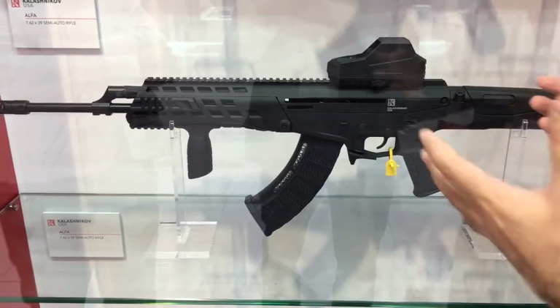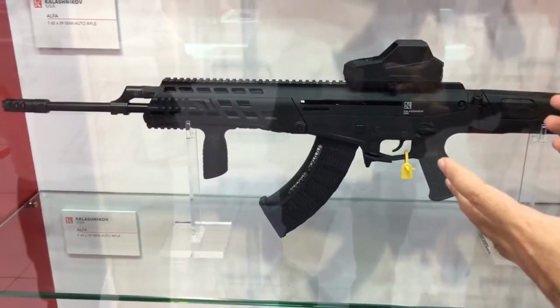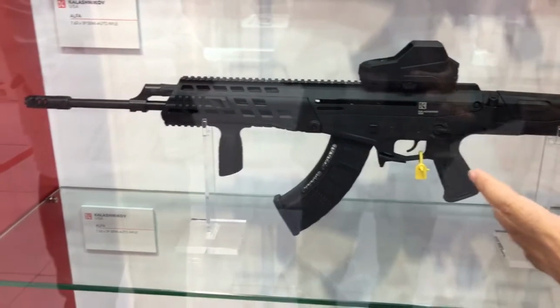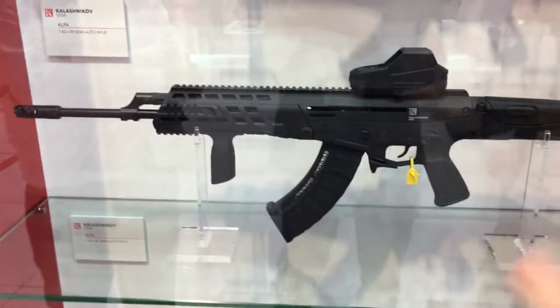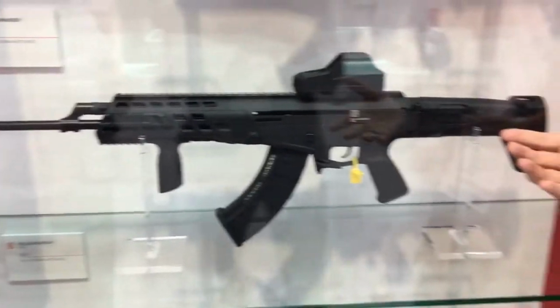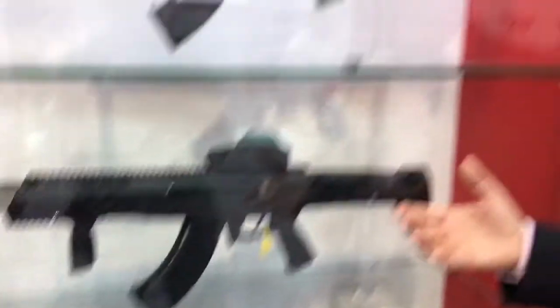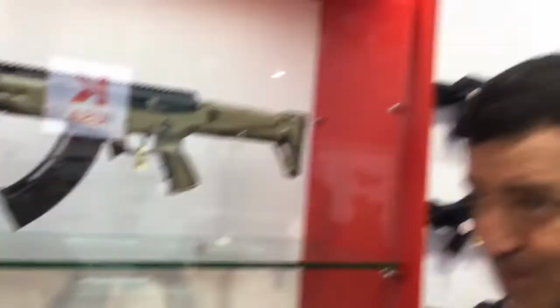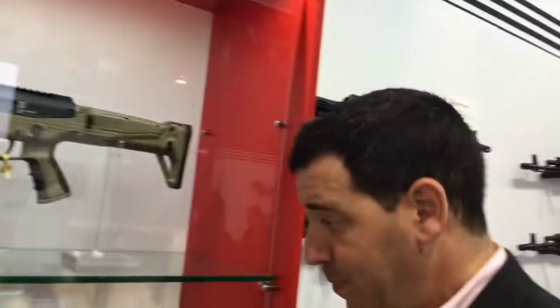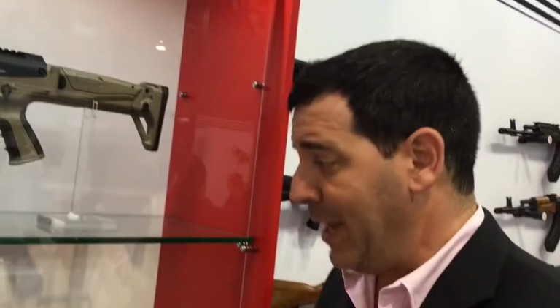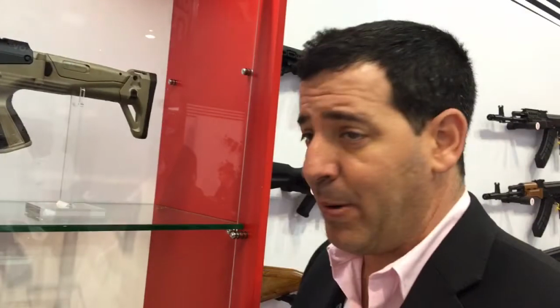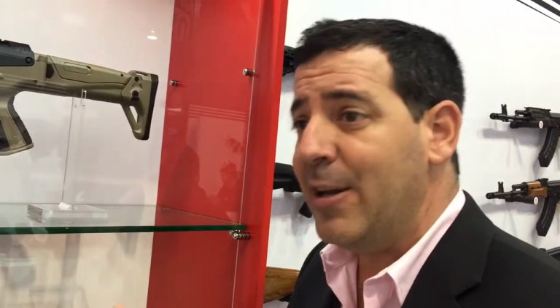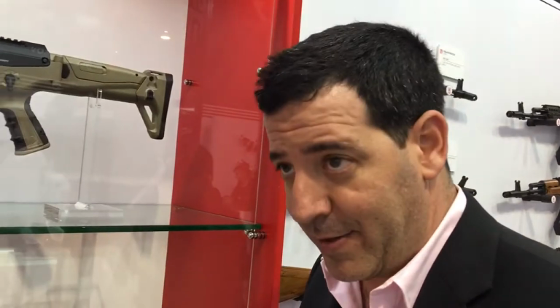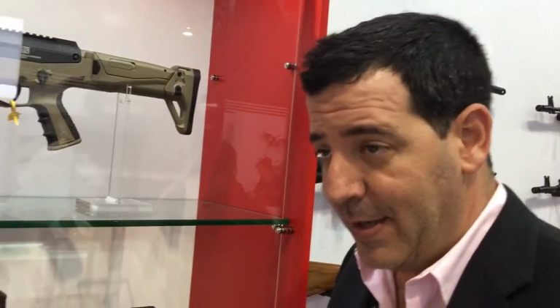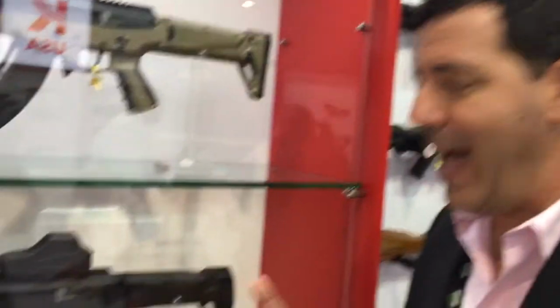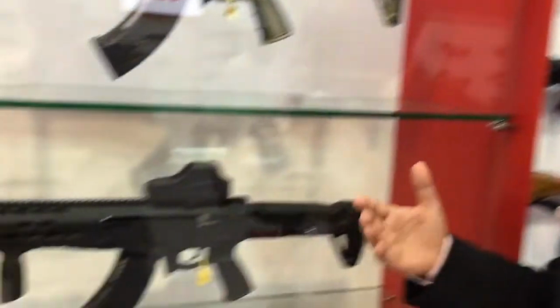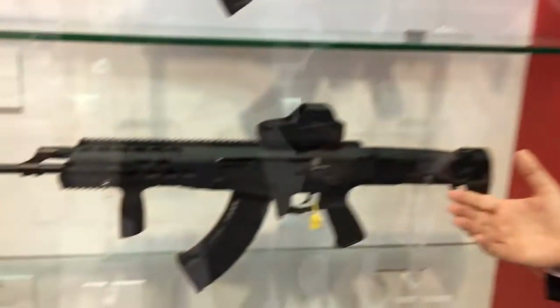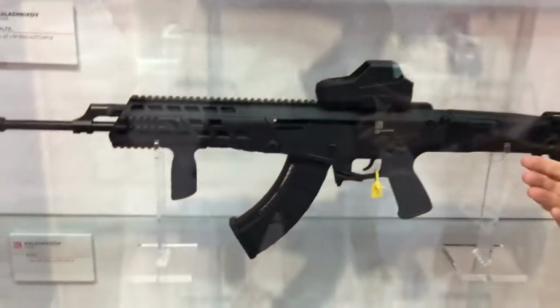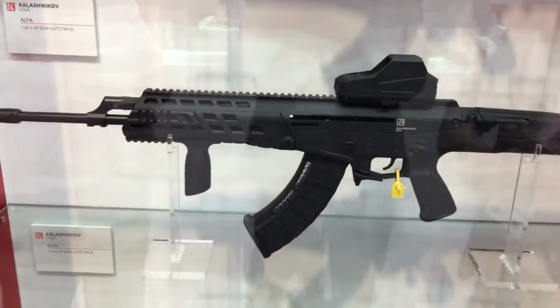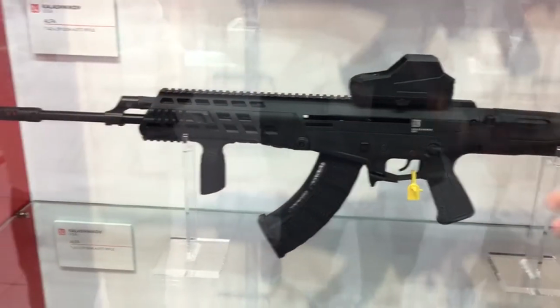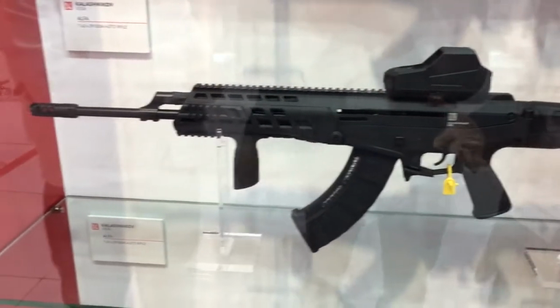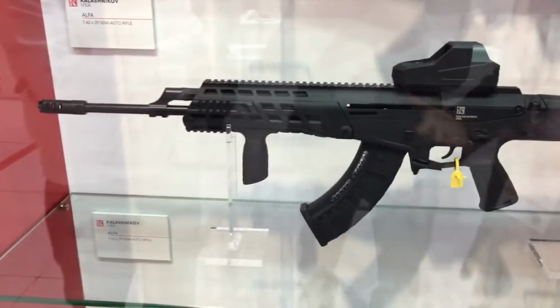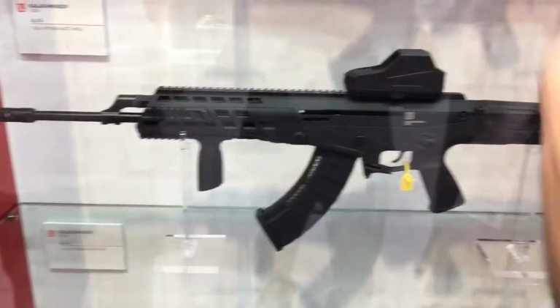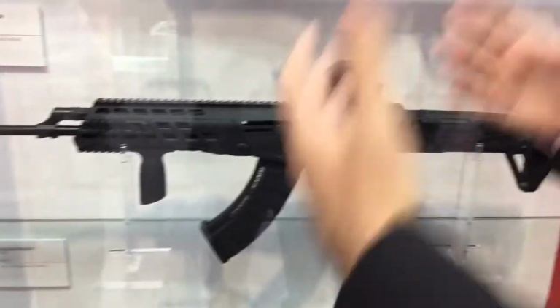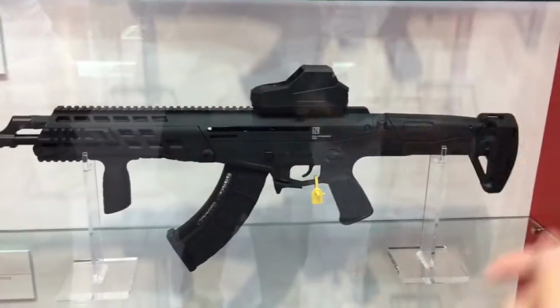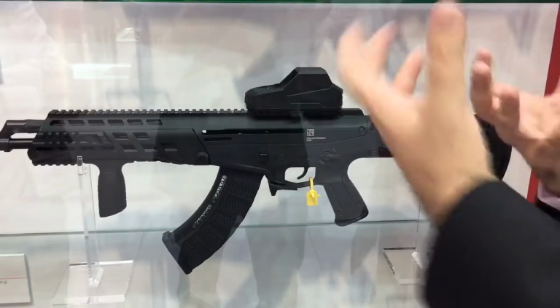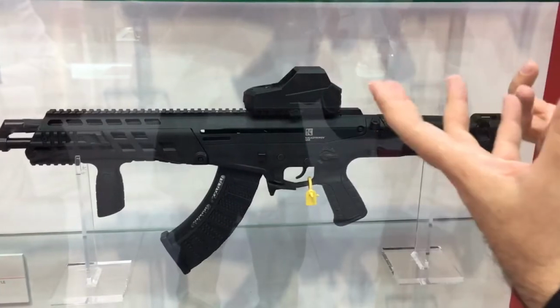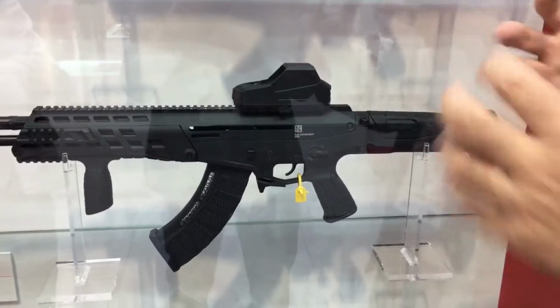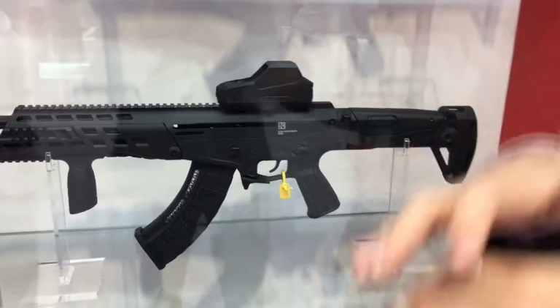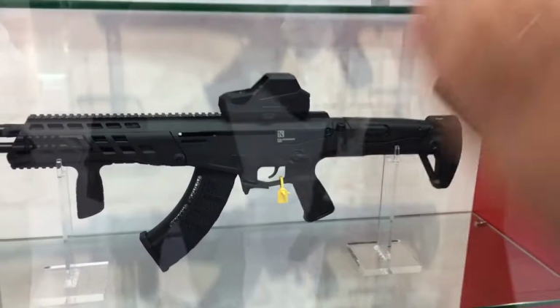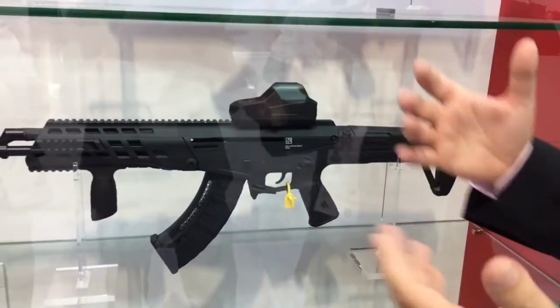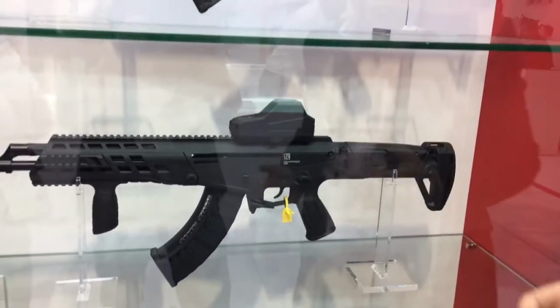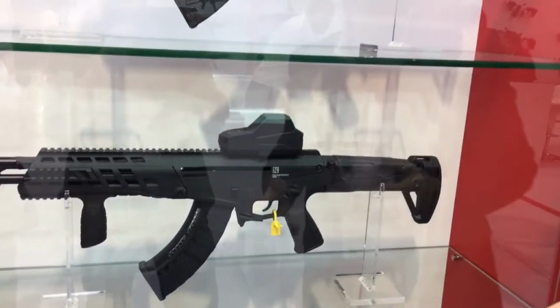The problem with the AK was you can't put any optics on it, you can't put any gear on it, and the accuracy was poor — it just works well mechanically. So we had to figure out how we use the engine and put a lot of modern components all around it.